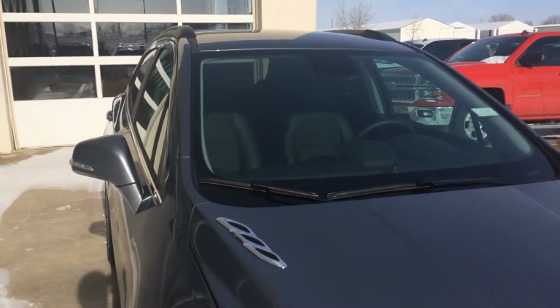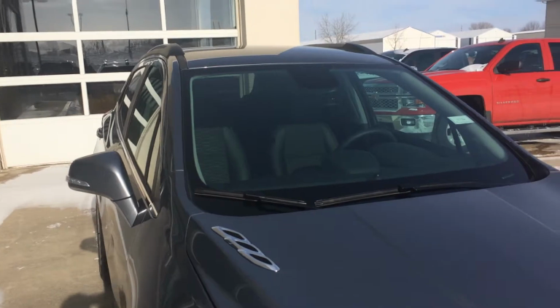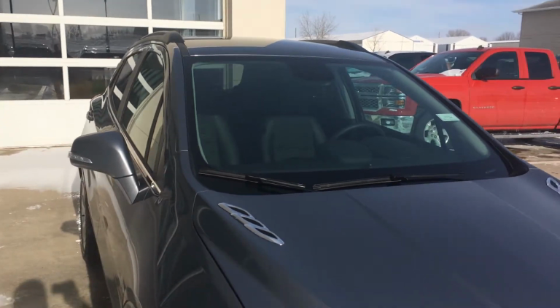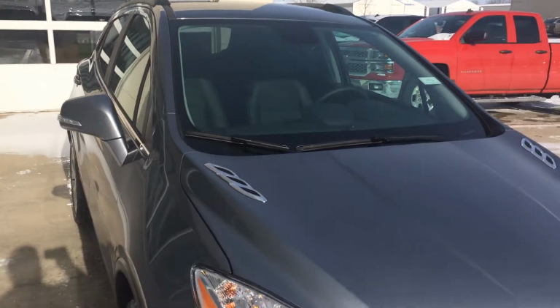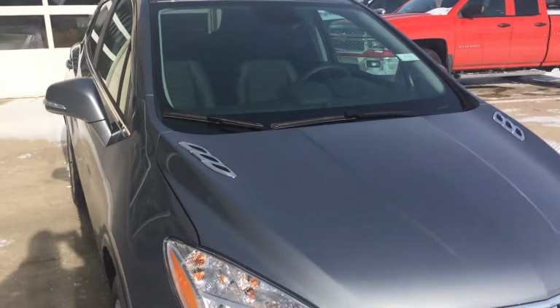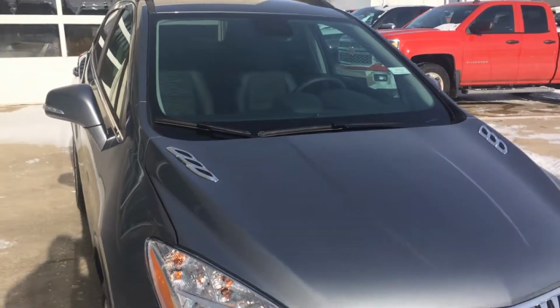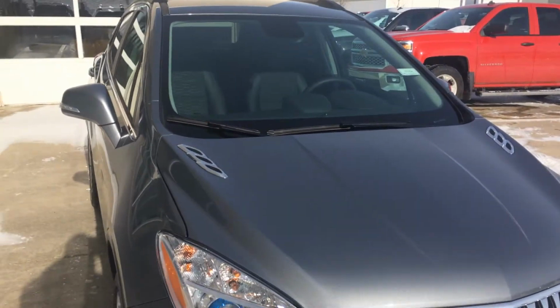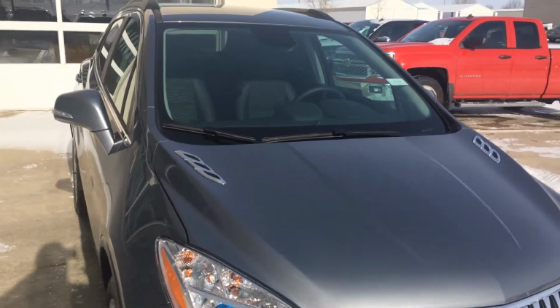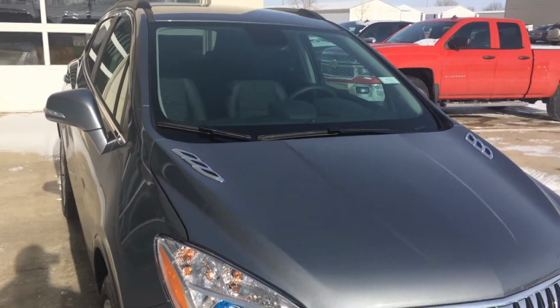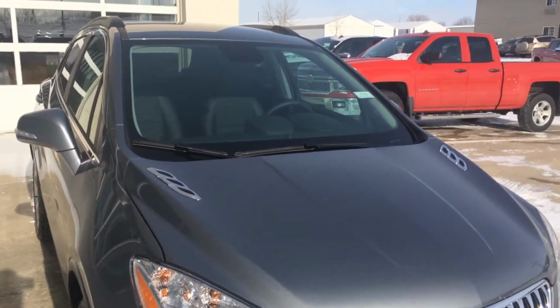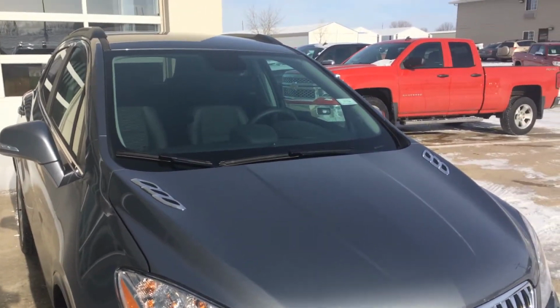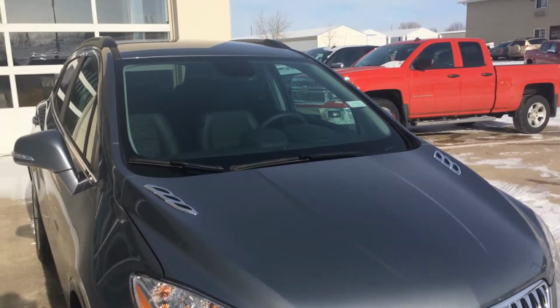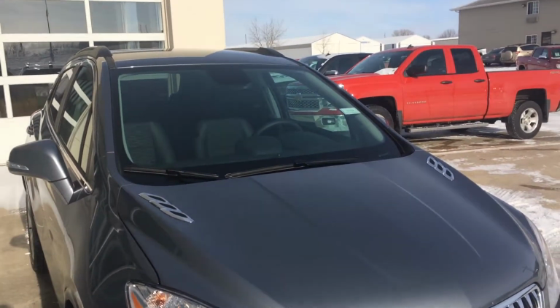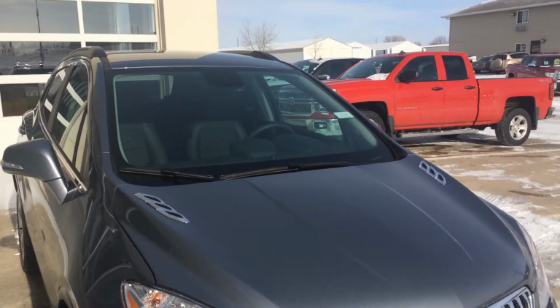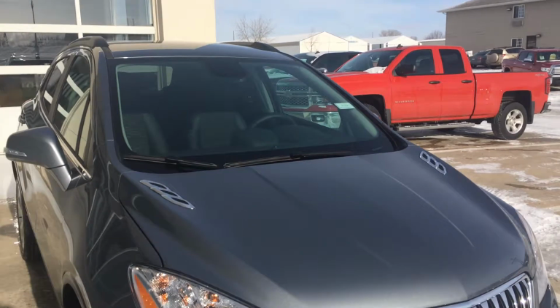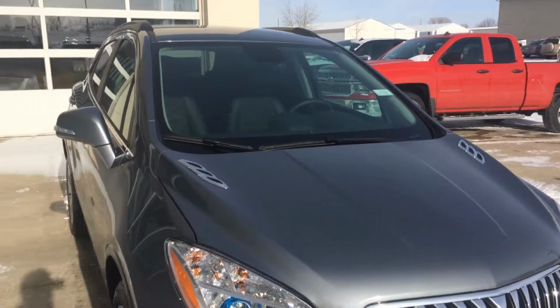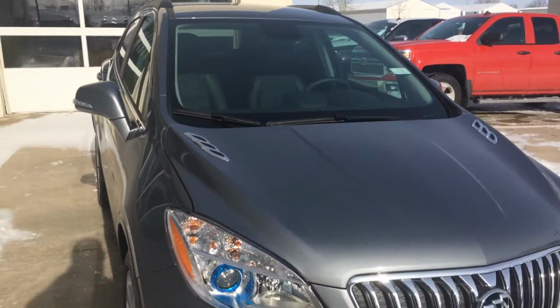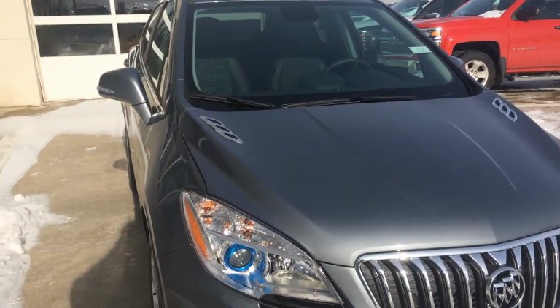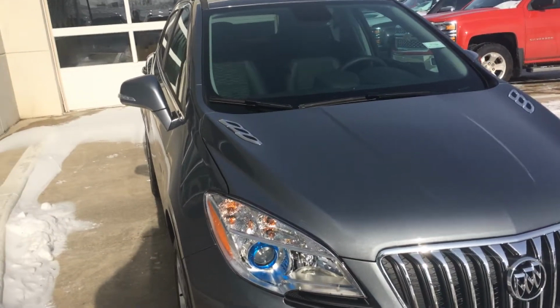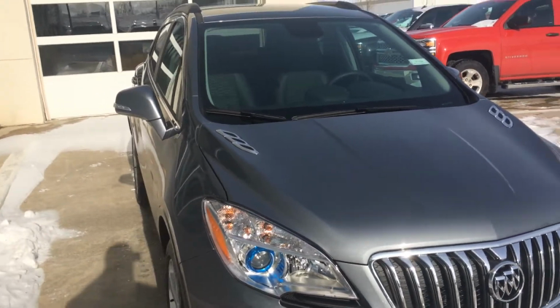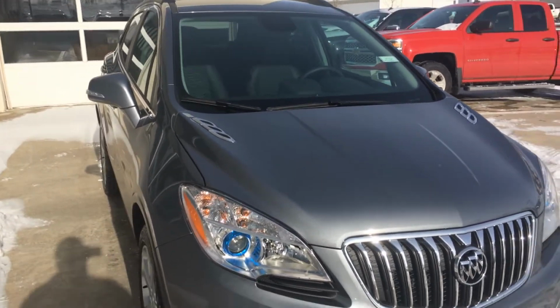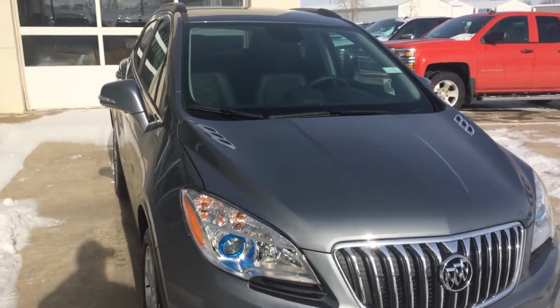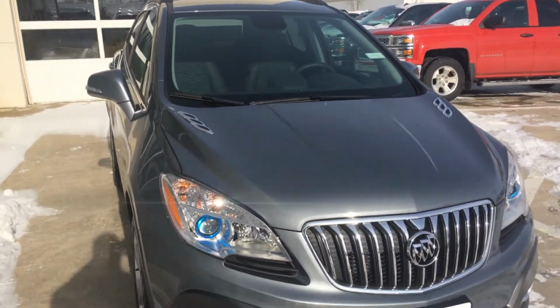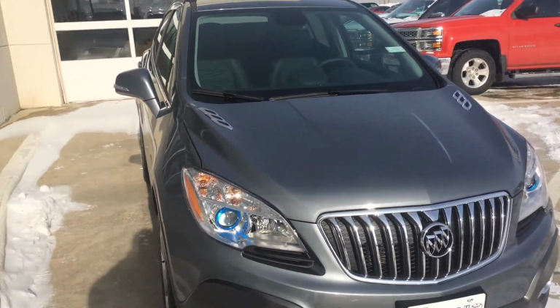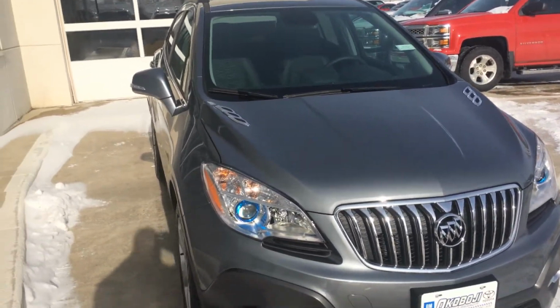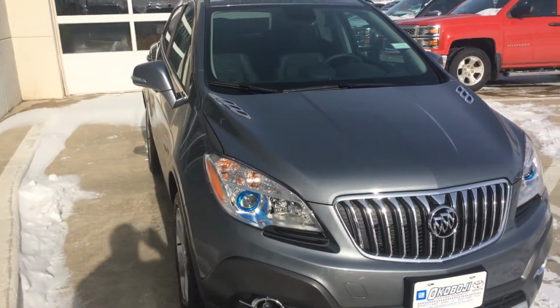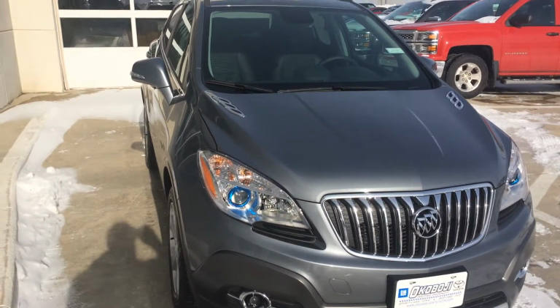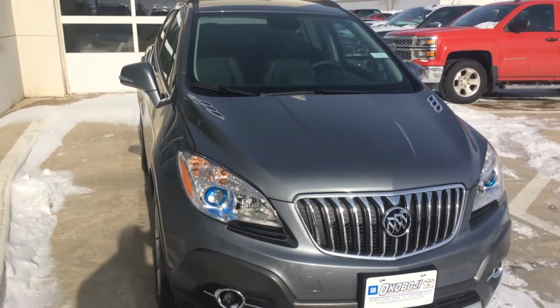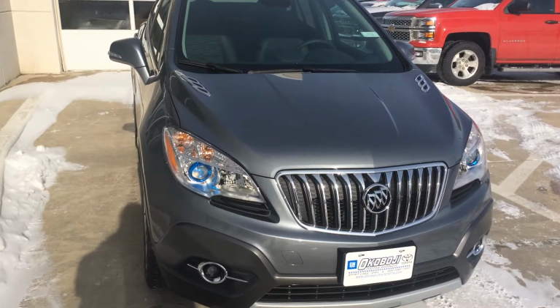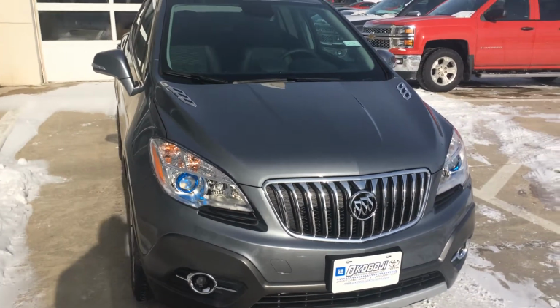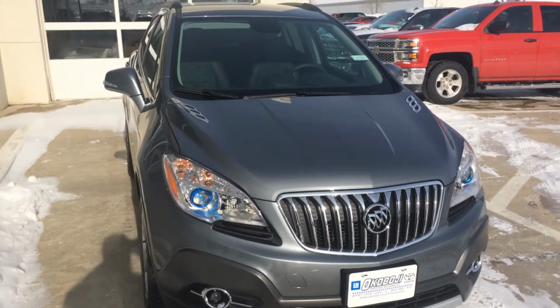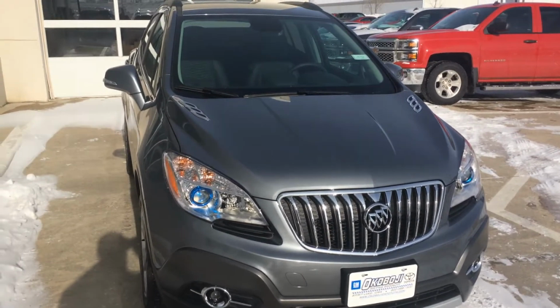Also, when you buy a new vehicle like this at Okoboji GM Toyota, it comes with a lifetime powertrain warranty at no additional cost to you. So it adds a lot of value and peace of mind to any purchase or investment that you make.